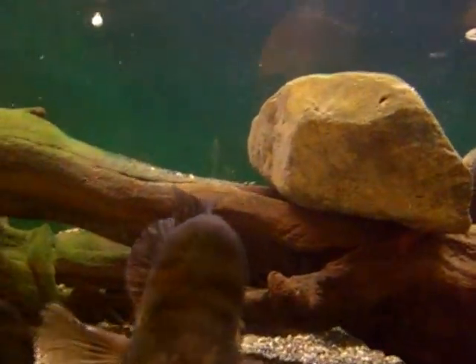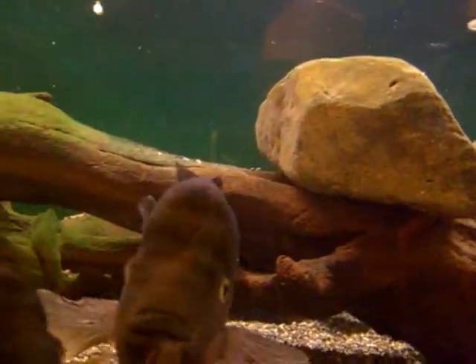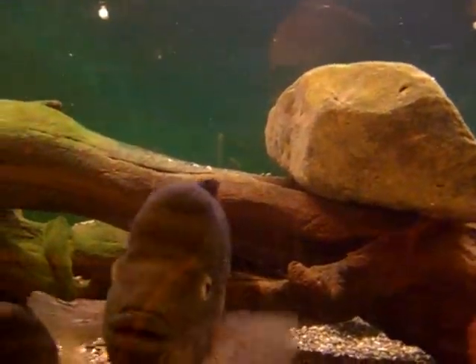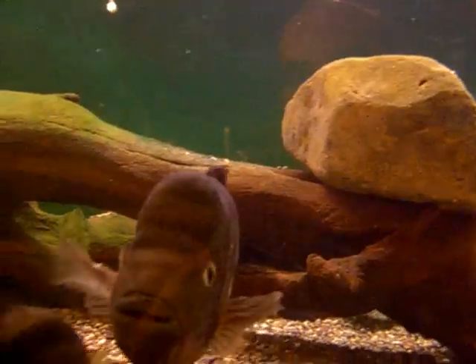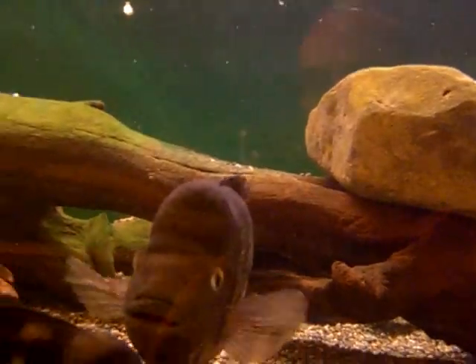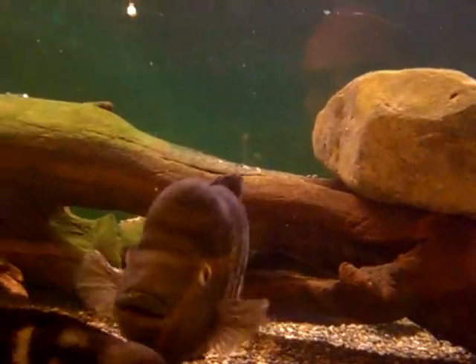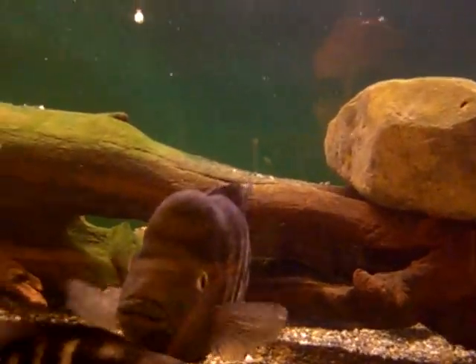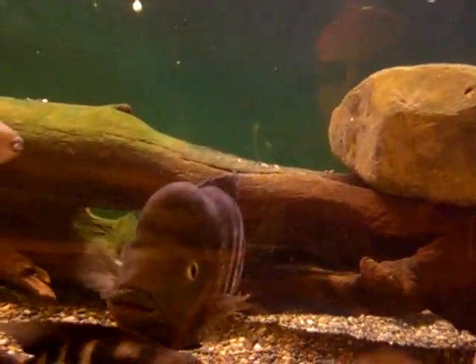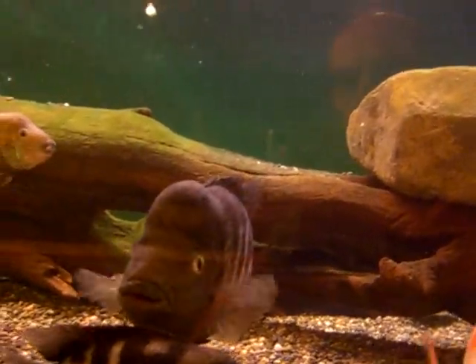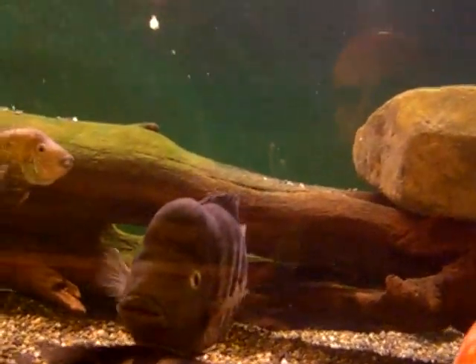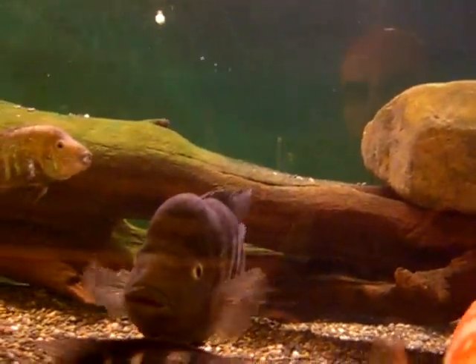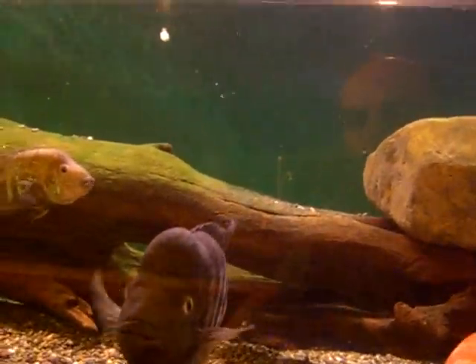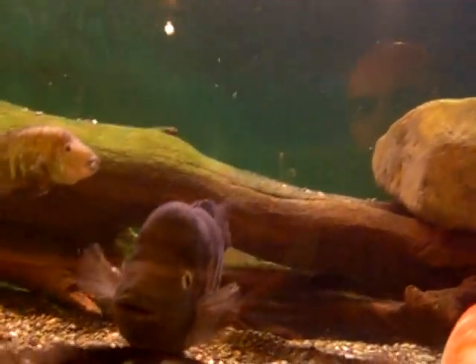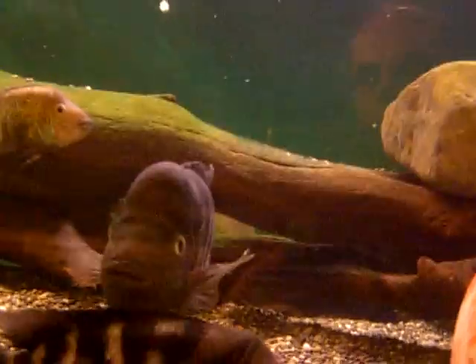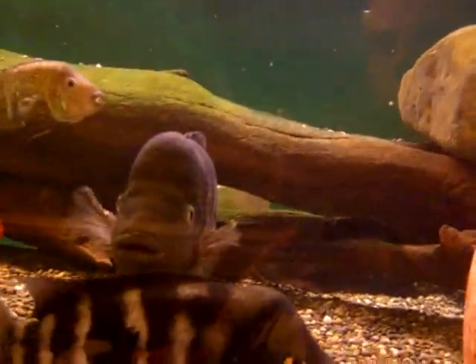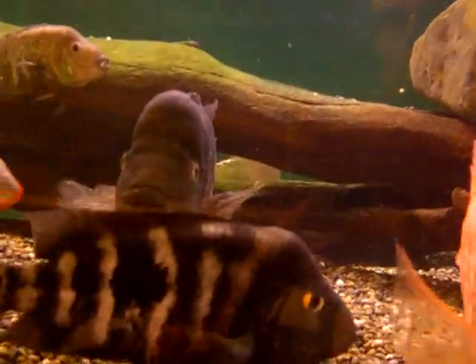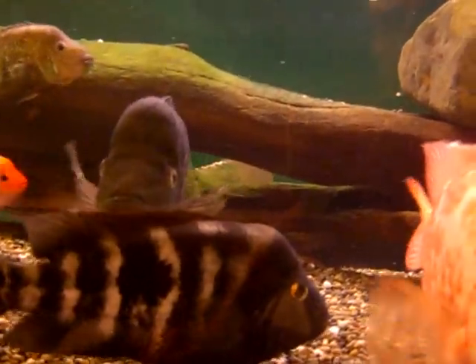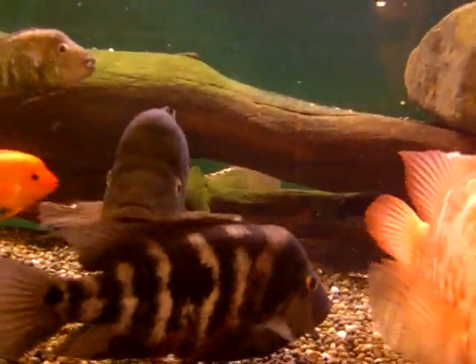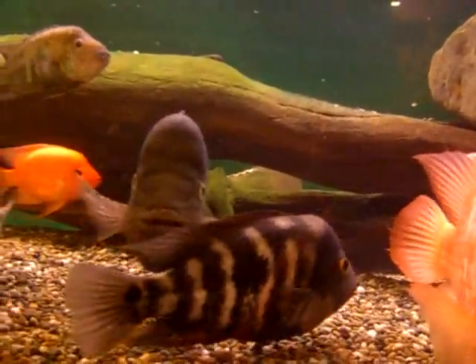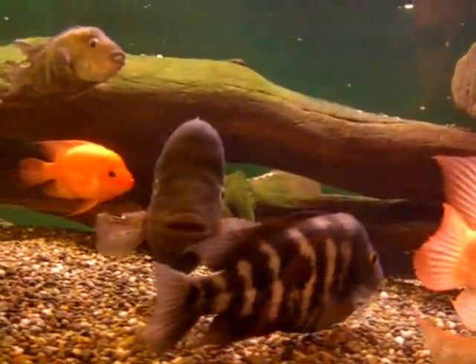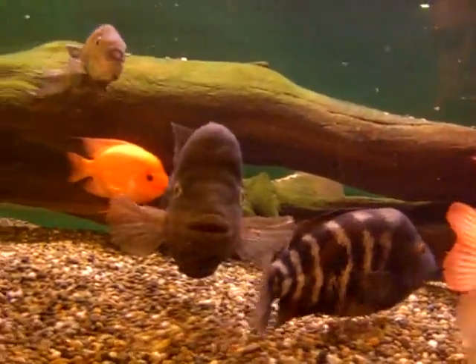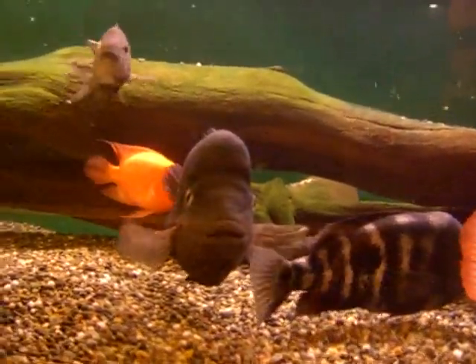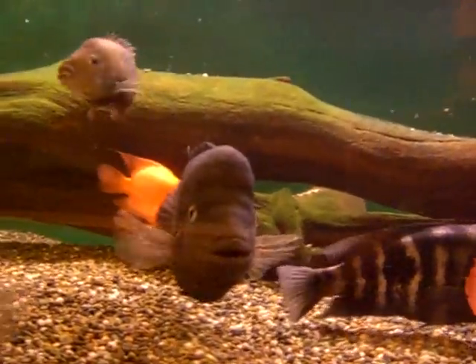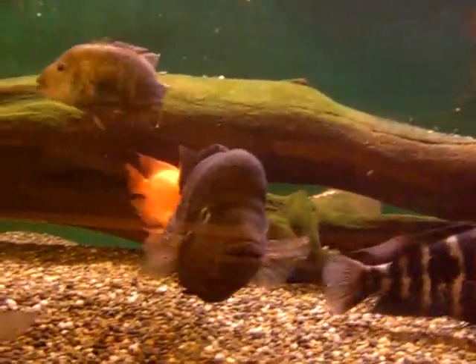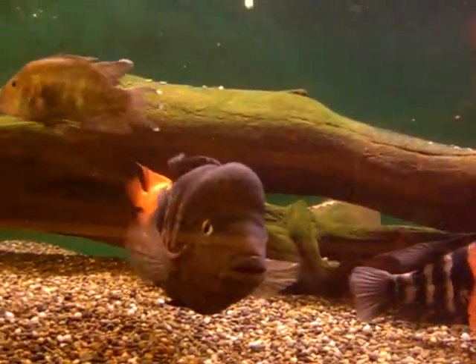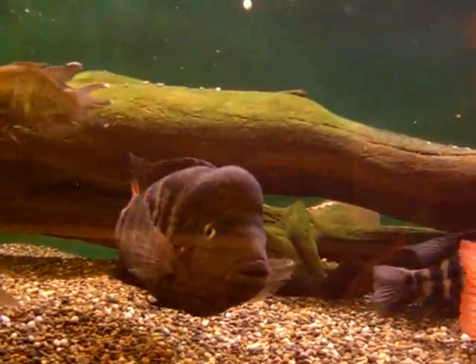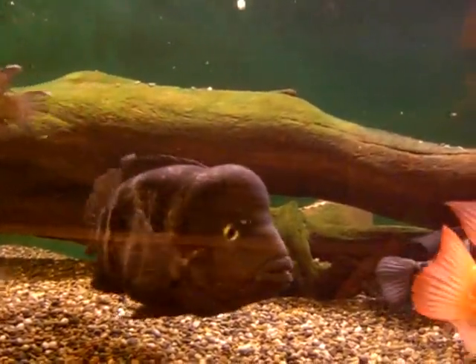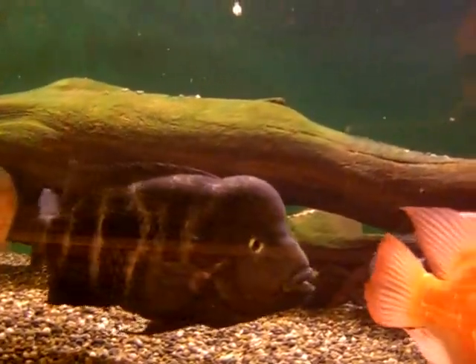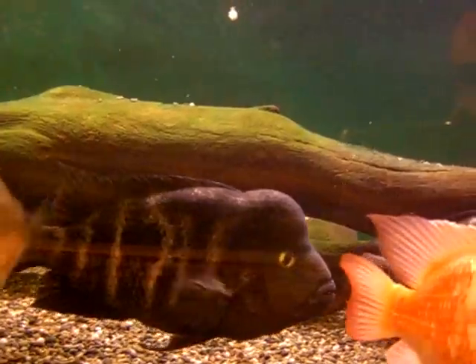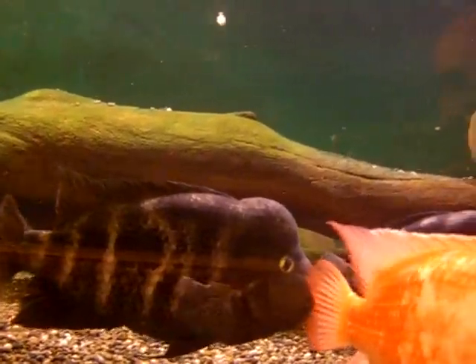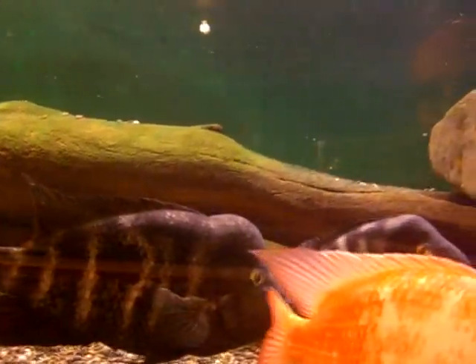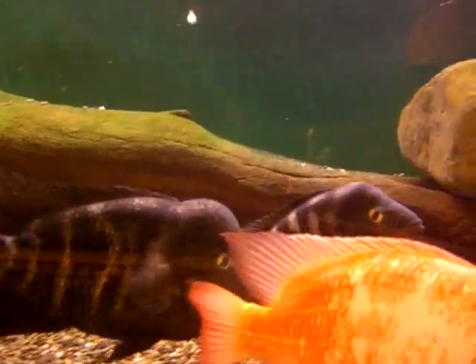That's just kind of how it is. Anyway, this is my Nicaraguan tank — another 600 gallon tank — and I hope you enjoyed it.